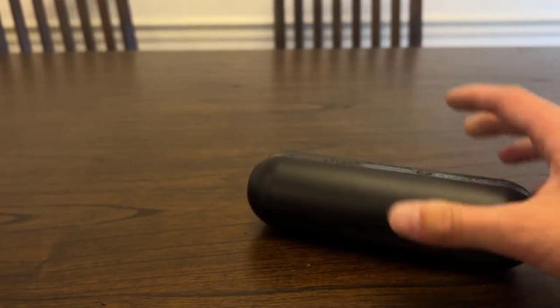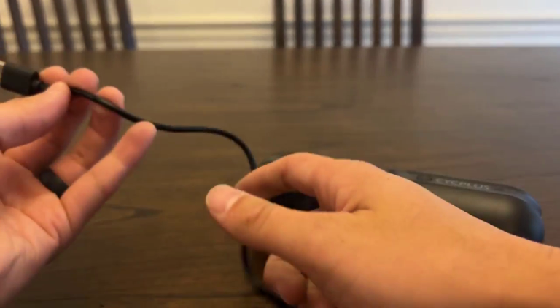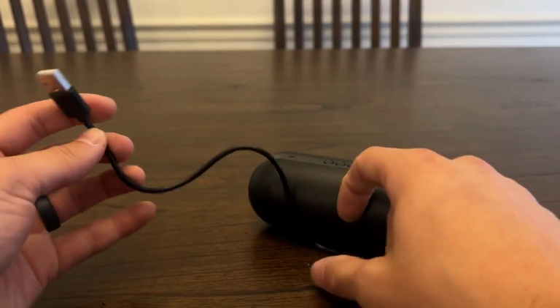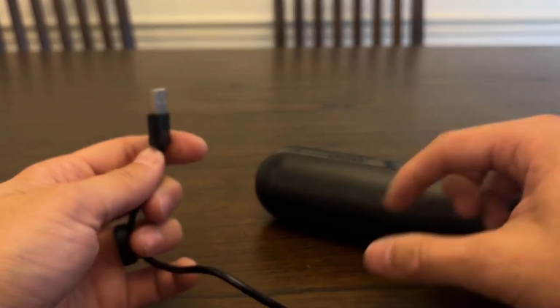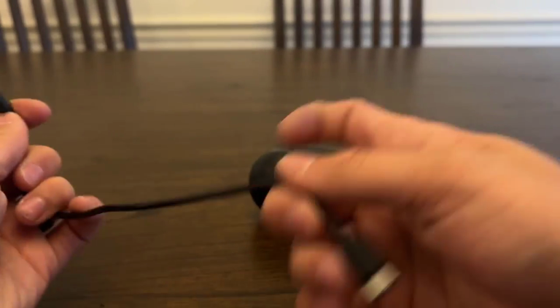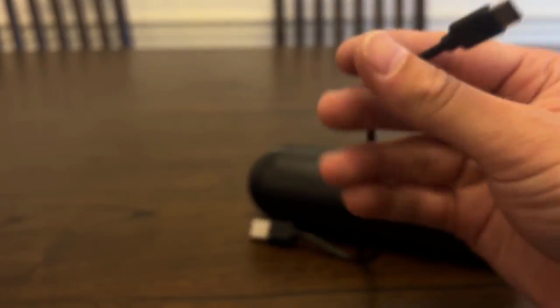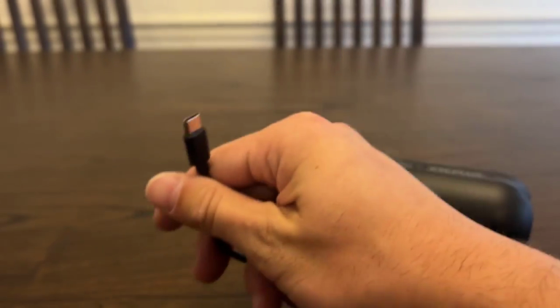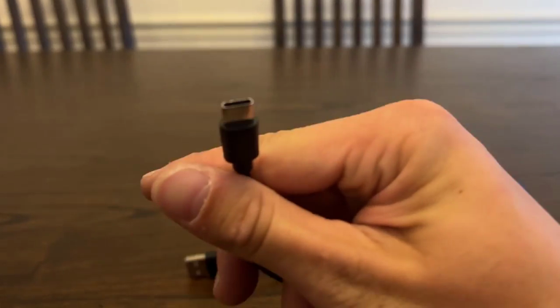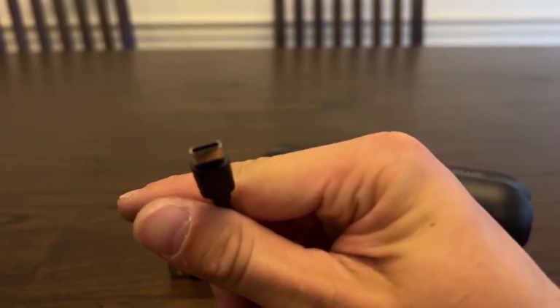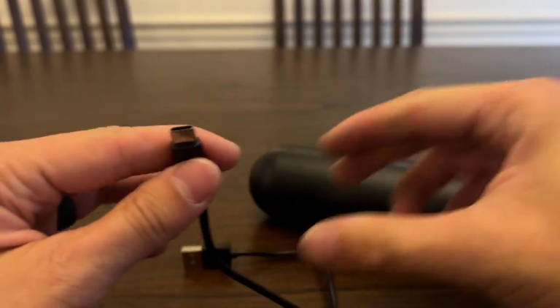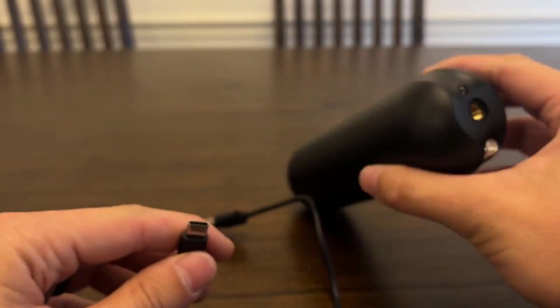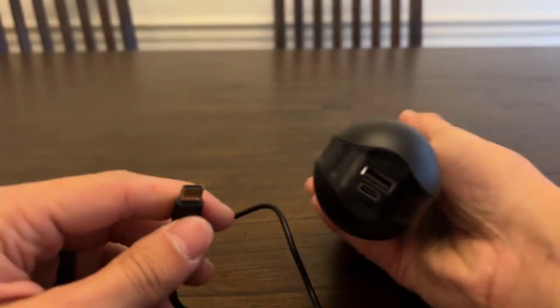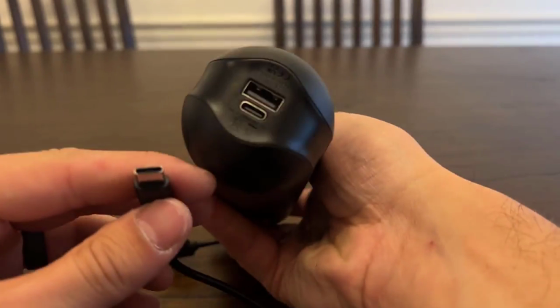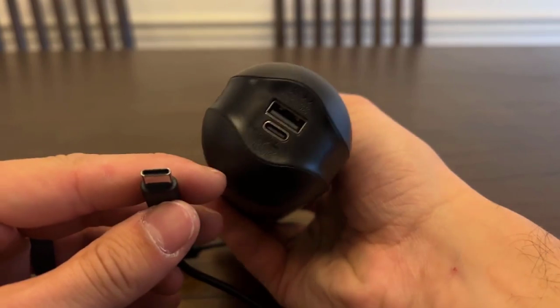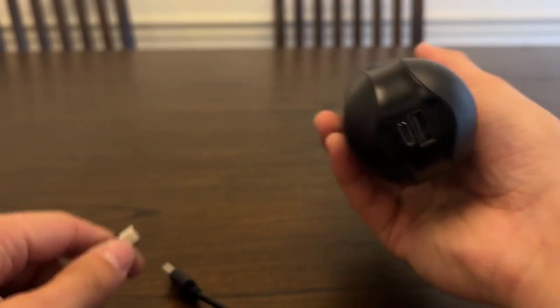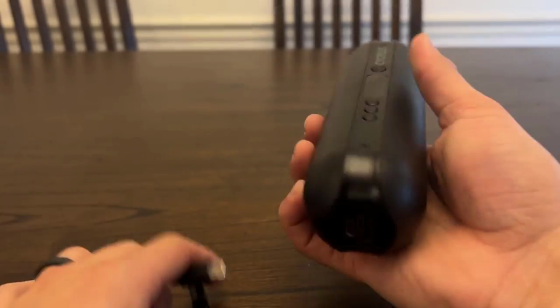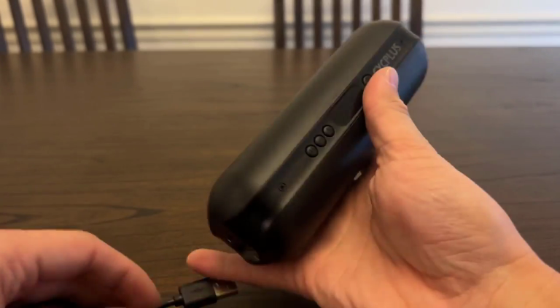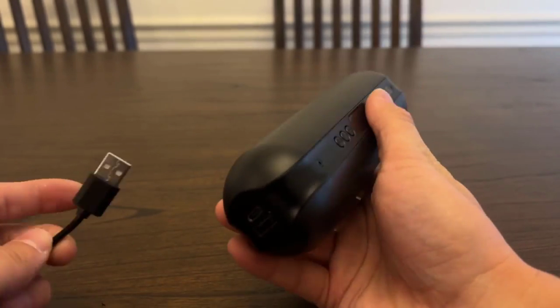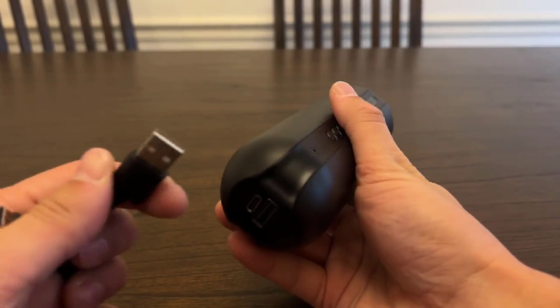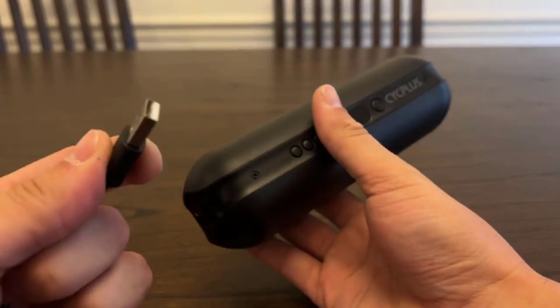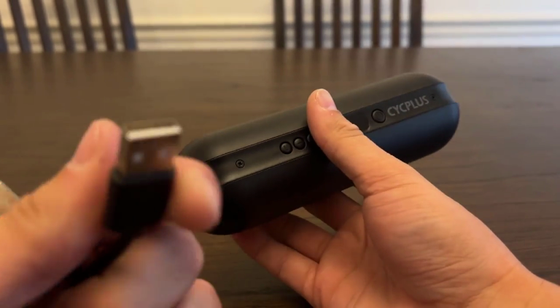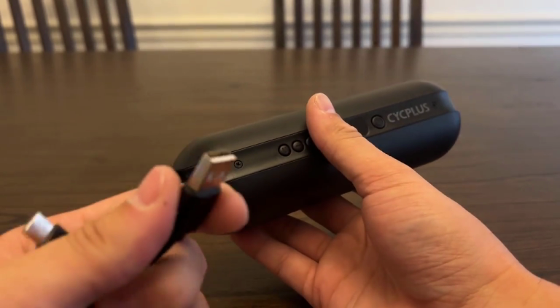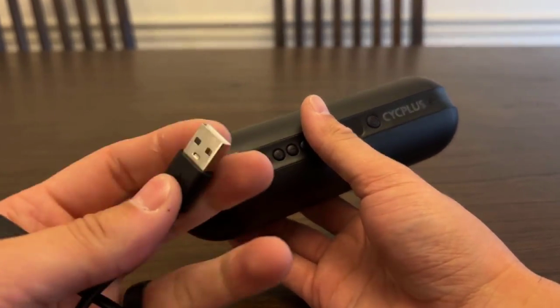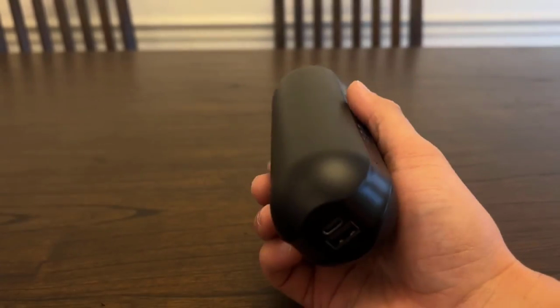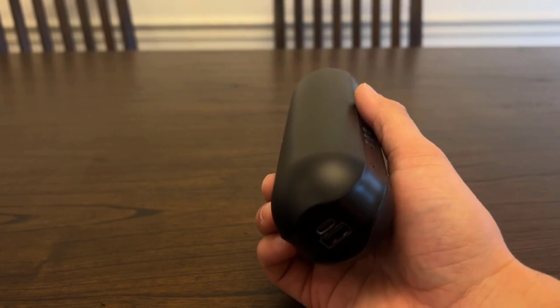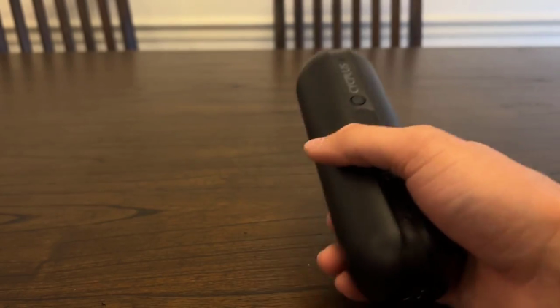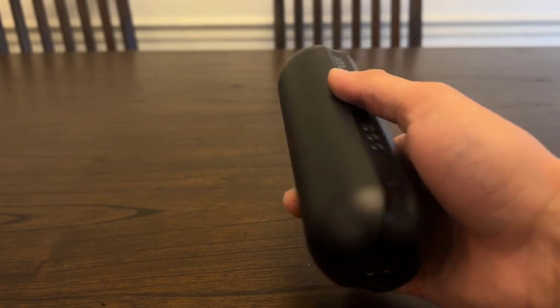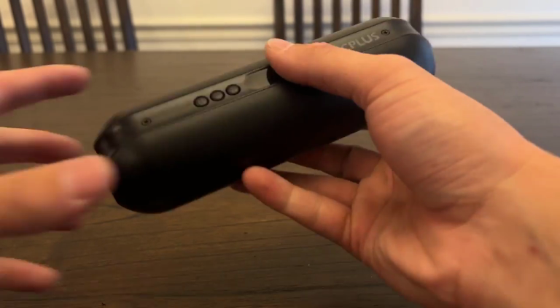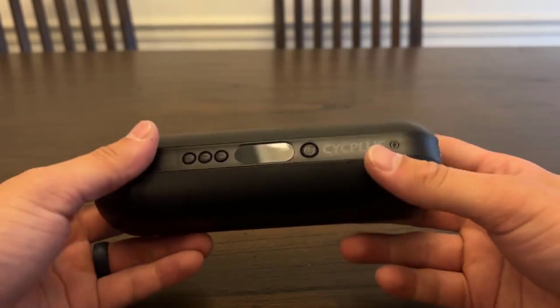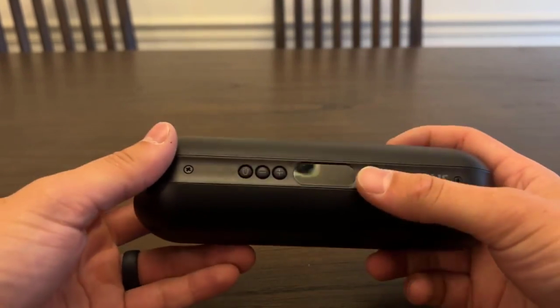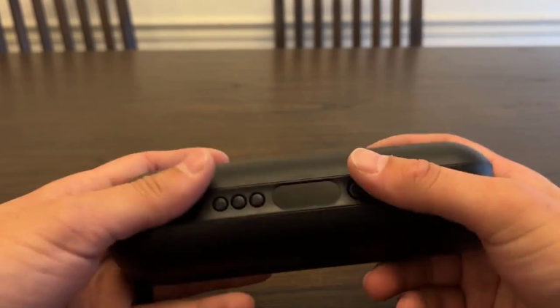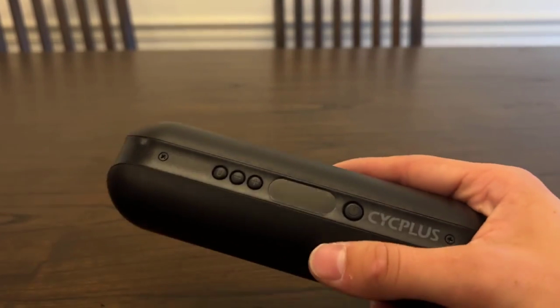It also comes with a charging cord — a Type-C charger that plugs in right up here. Mine charged in about two hours just on a standard brick. It charged pretty quickly, so I didn't have to worry about it taking a long time to charge.